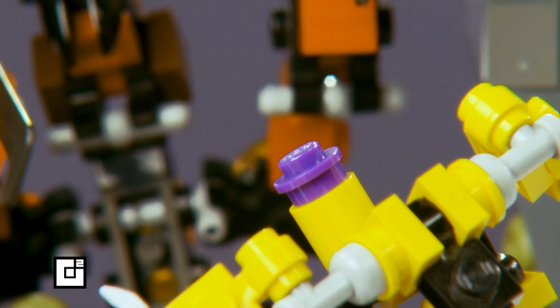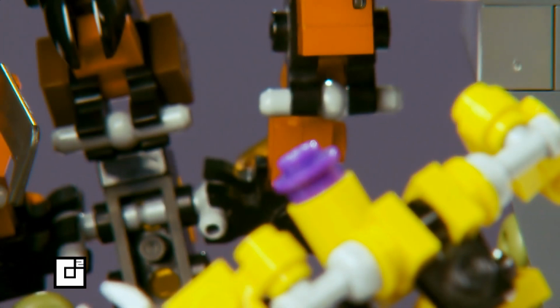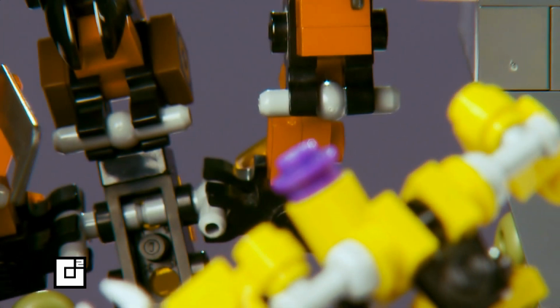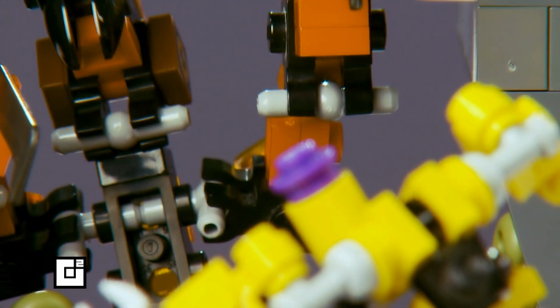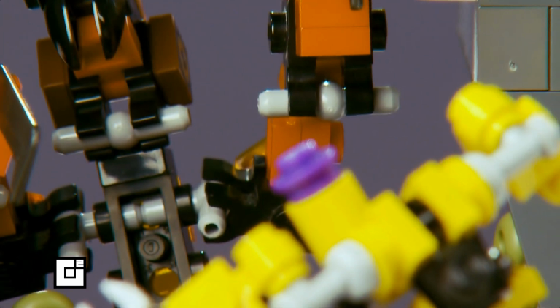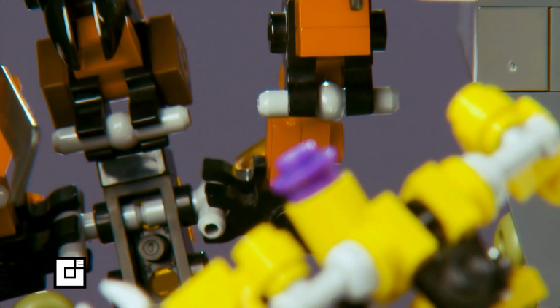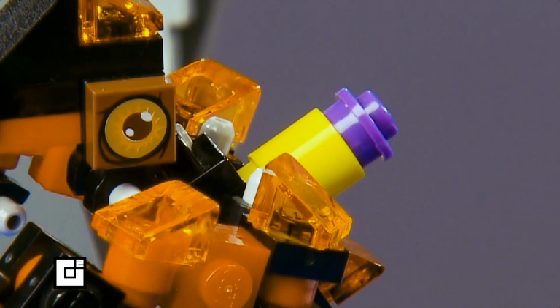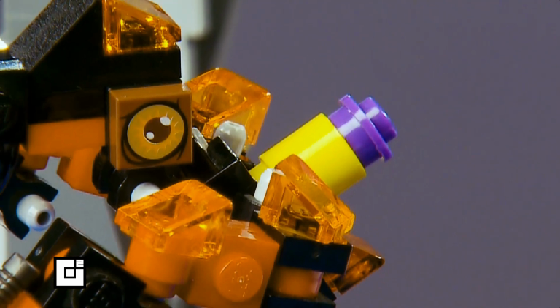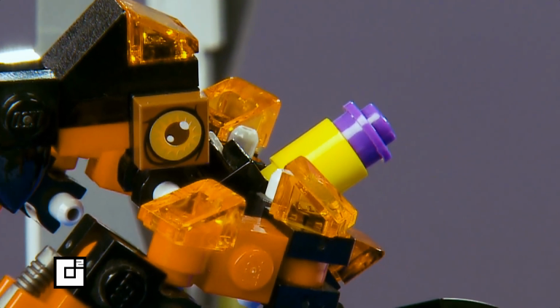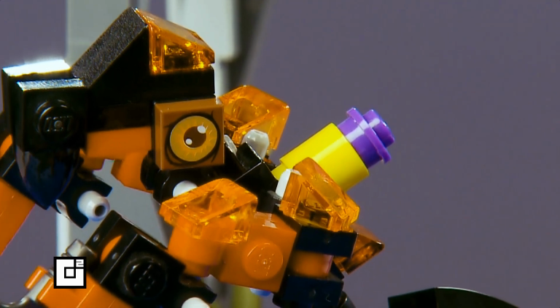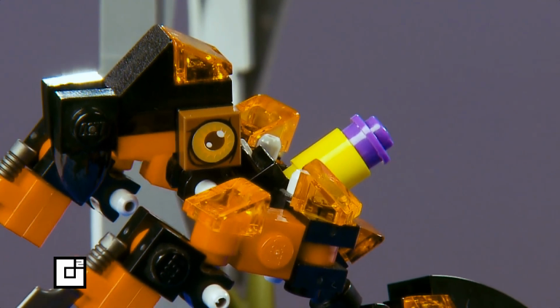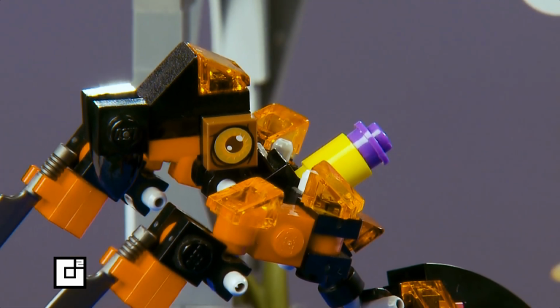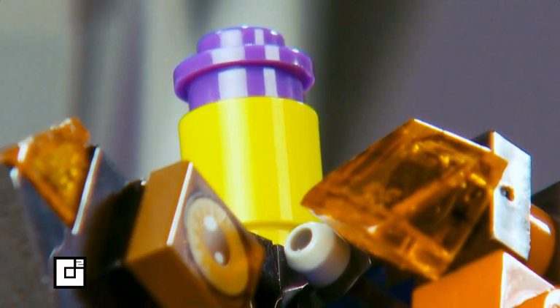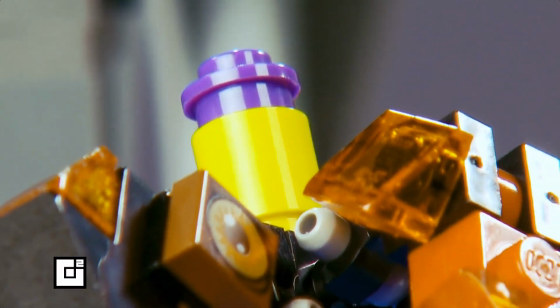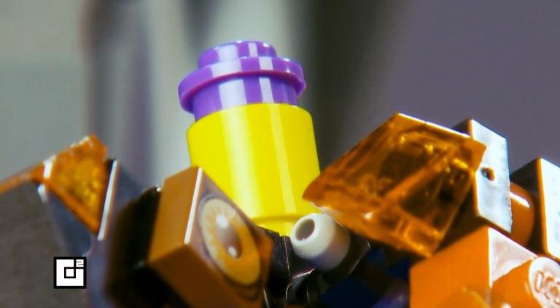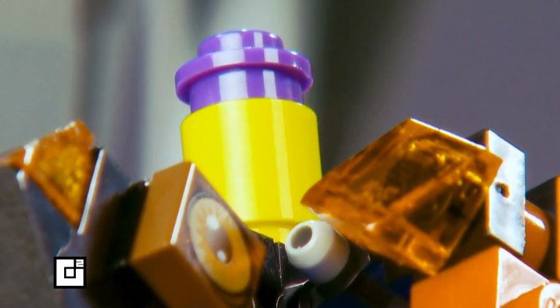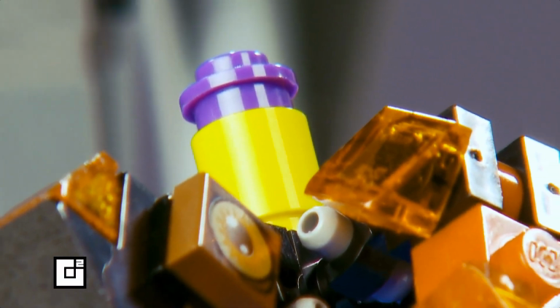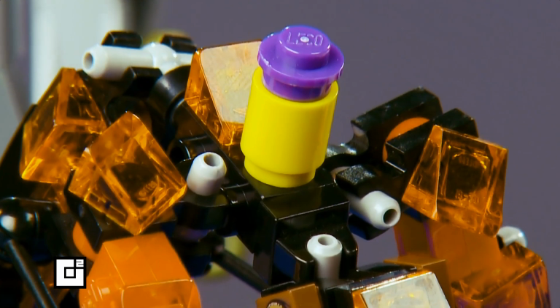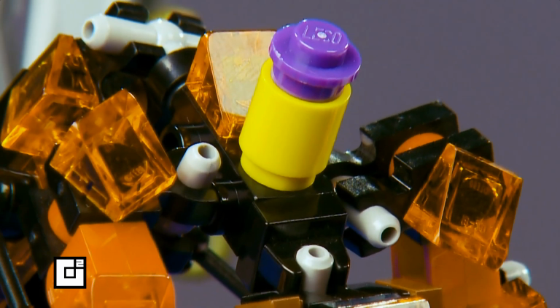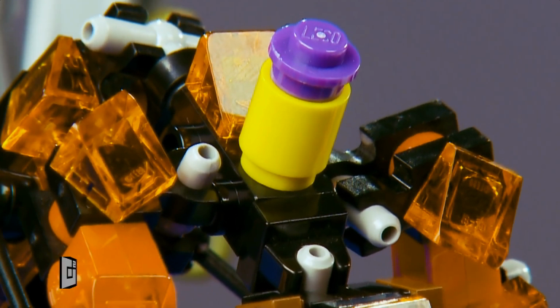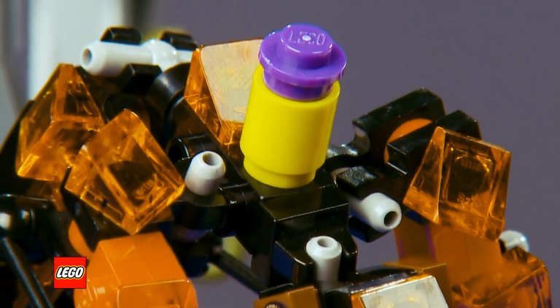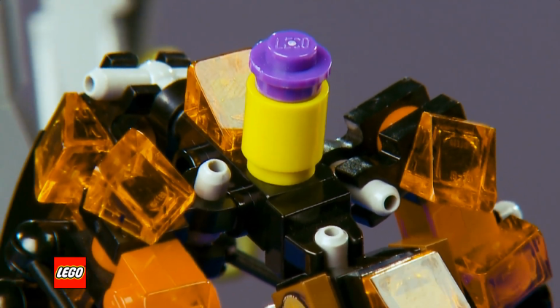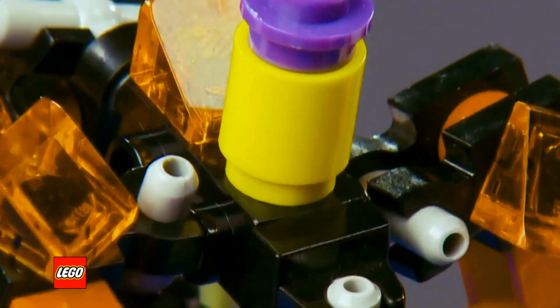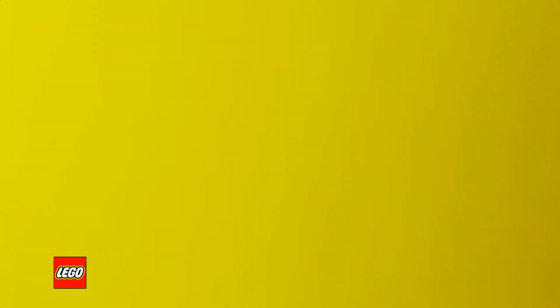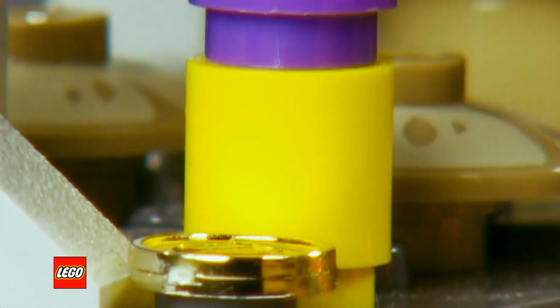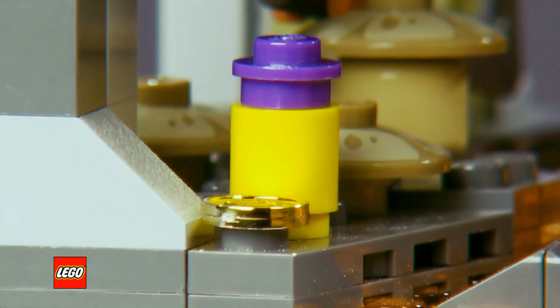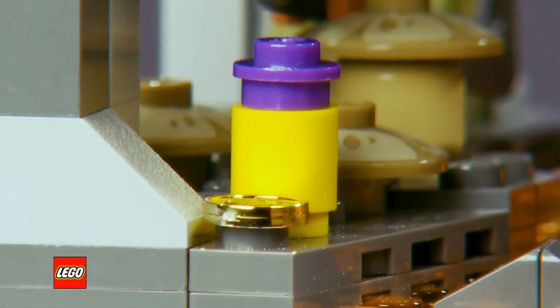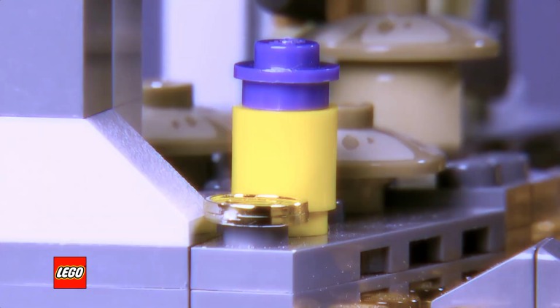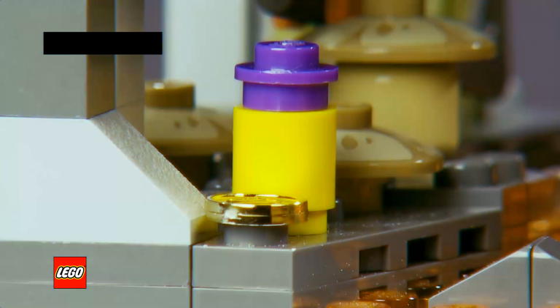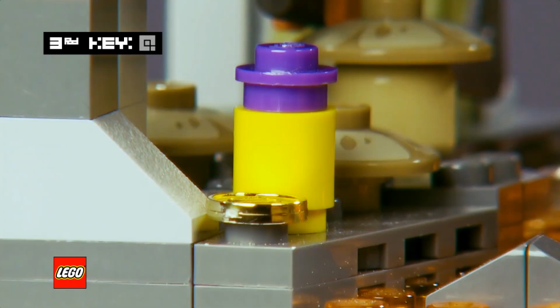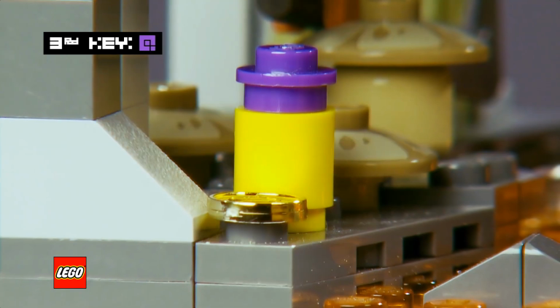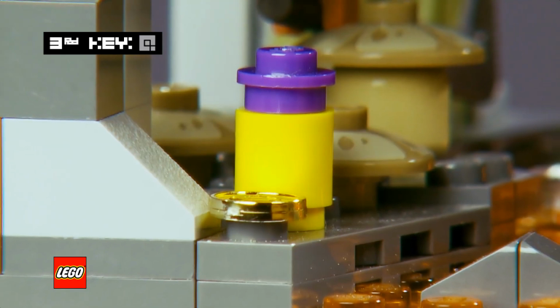Micro Mike knows he's in trouble, so he jumps from his mech onto the lava monster. The monster tosses and turns to shake Mike from his back. Mike is launched into the air and luckily lands right by the third key.